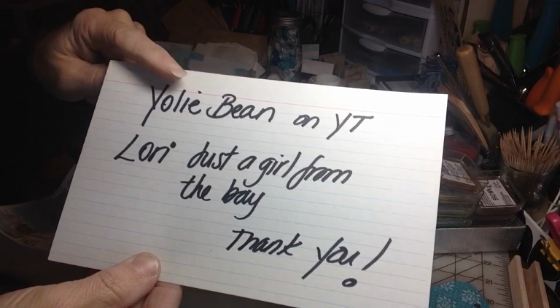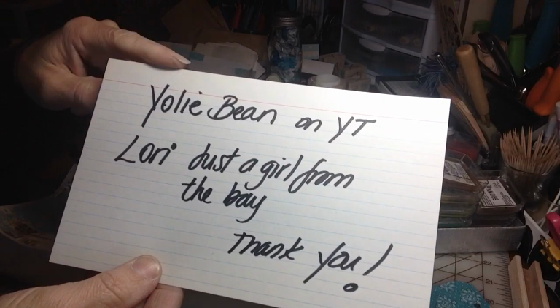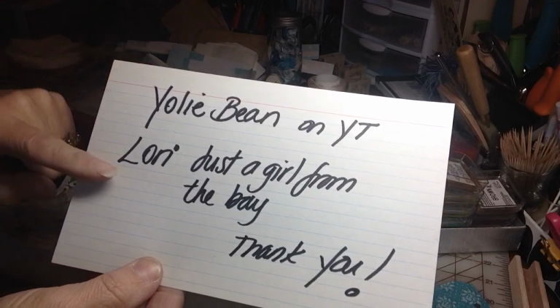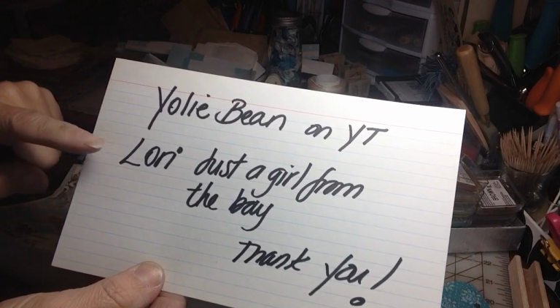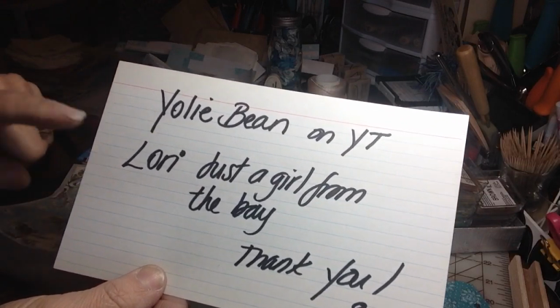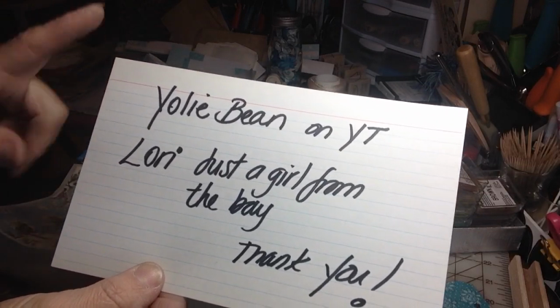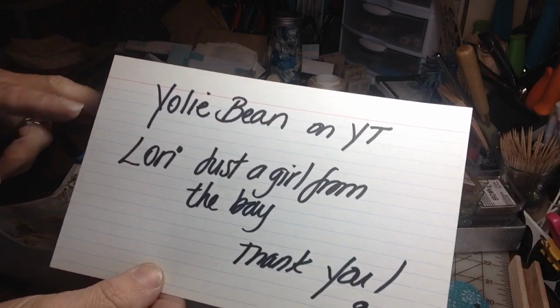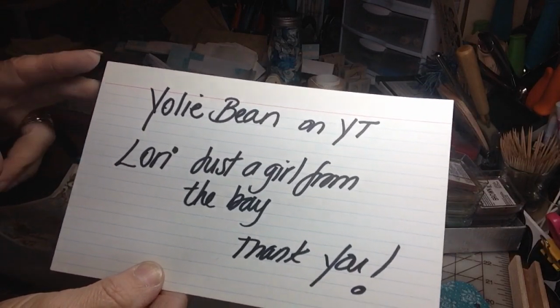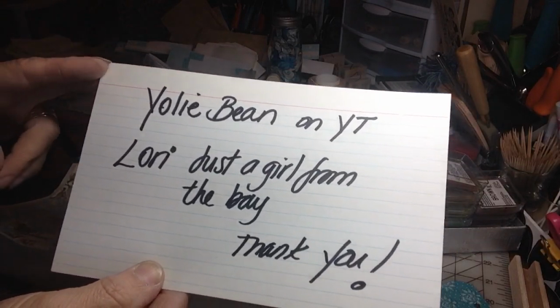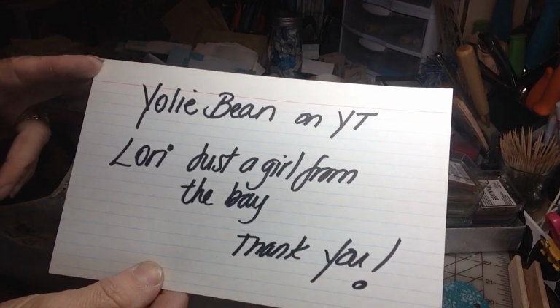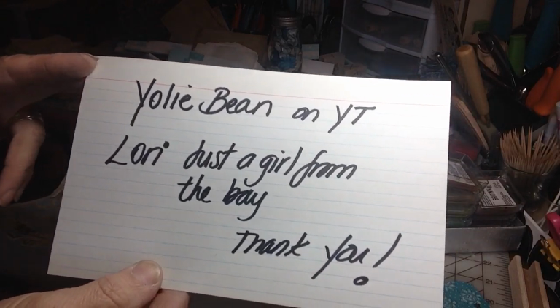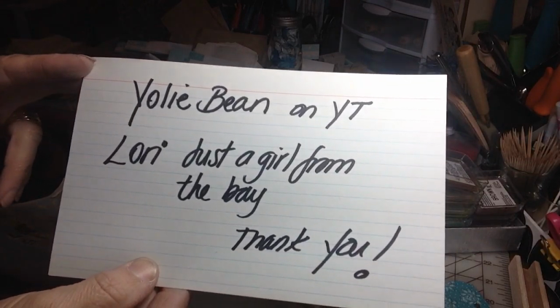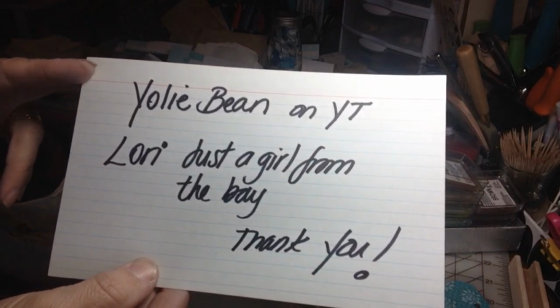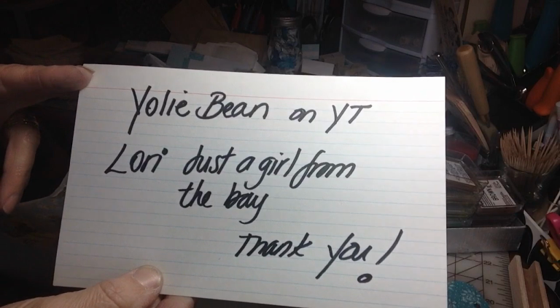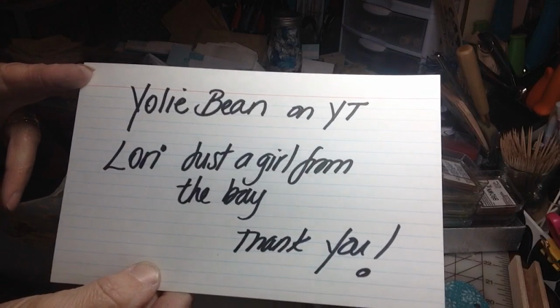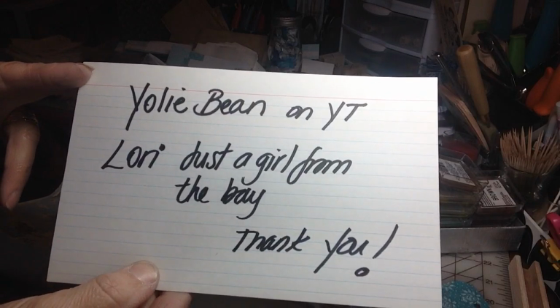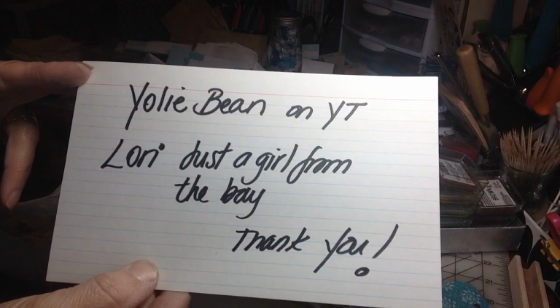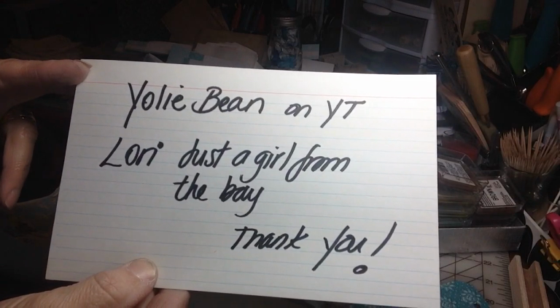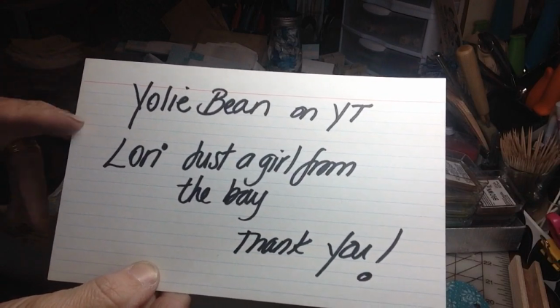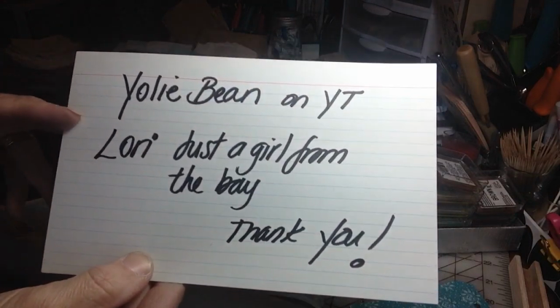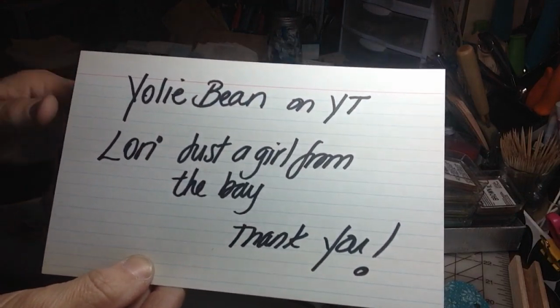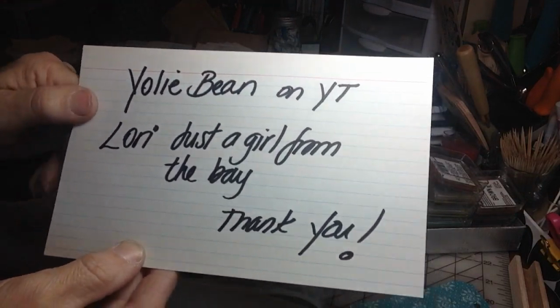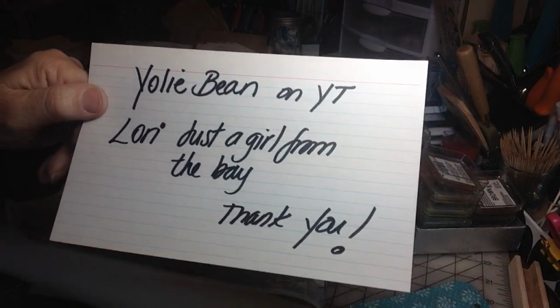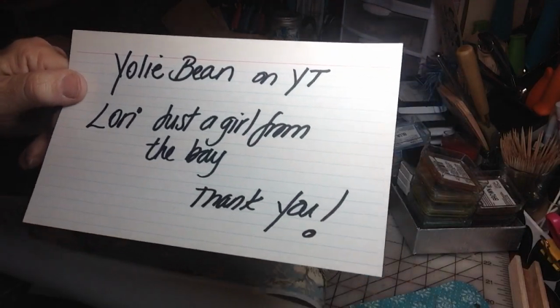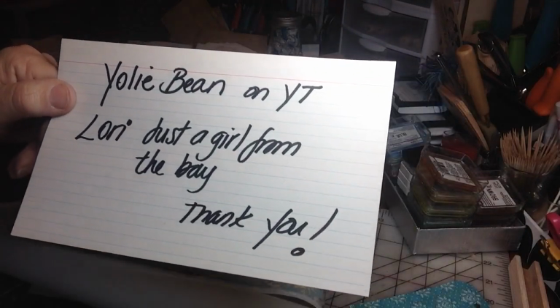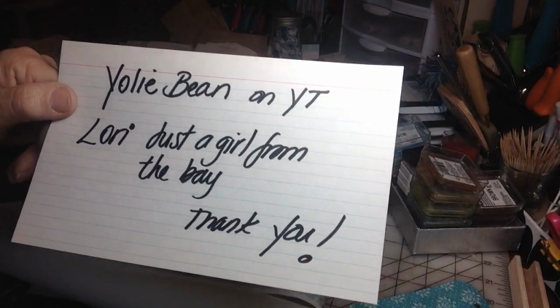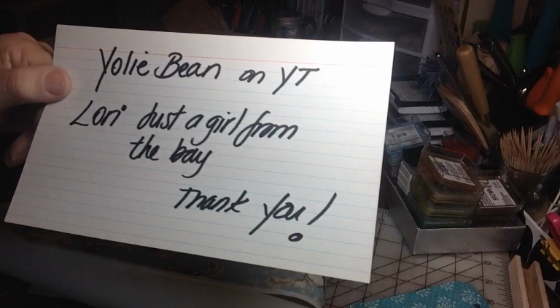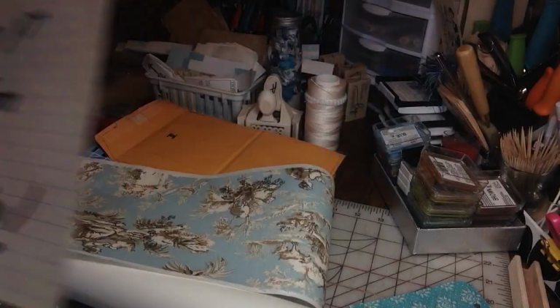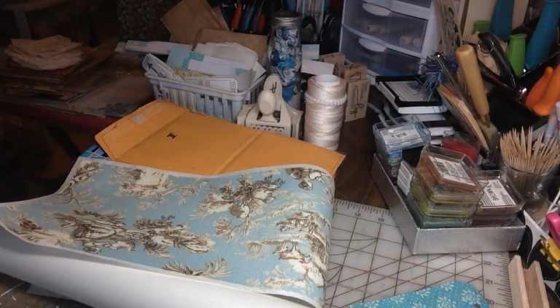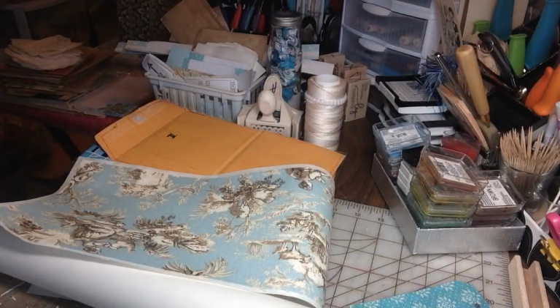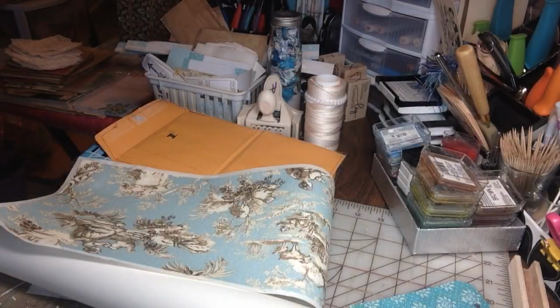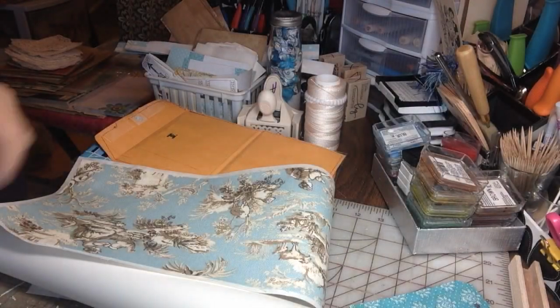Thank you Yoli Bean for the inspiration — she has an awesome channel and so does Lori. Two fabulous, amazing artists to hop on over and check out and follow along. I know you'd be glad you did. Just go check them out, guys — really sweet women.